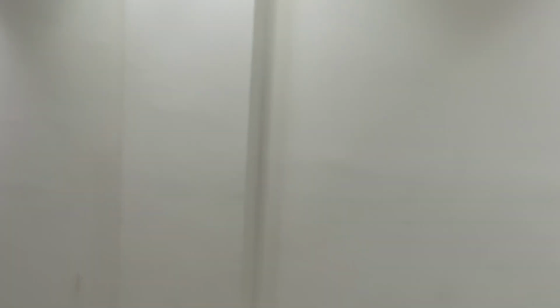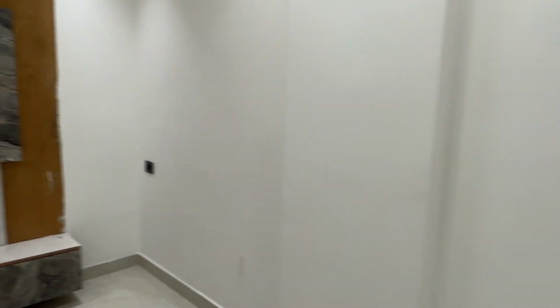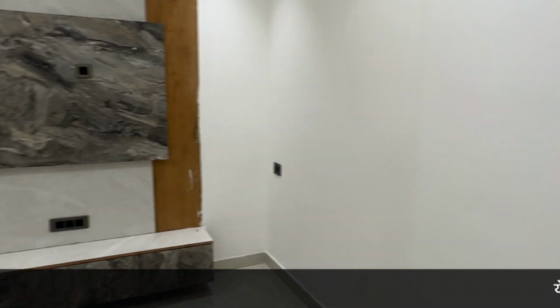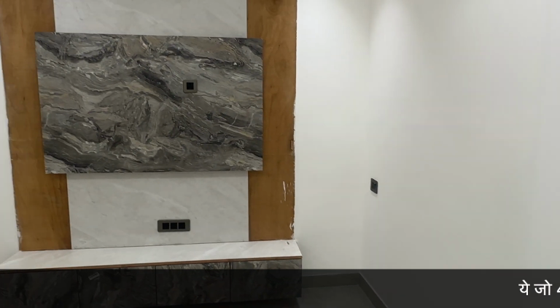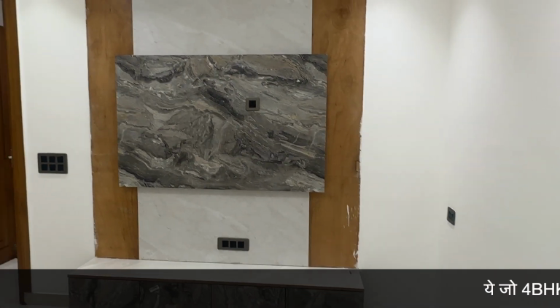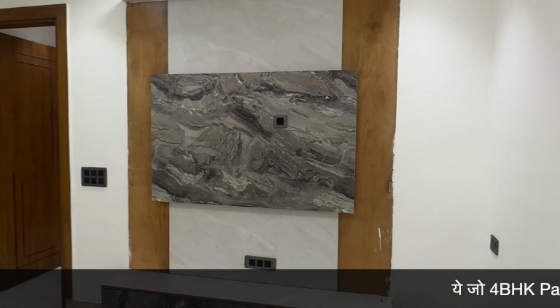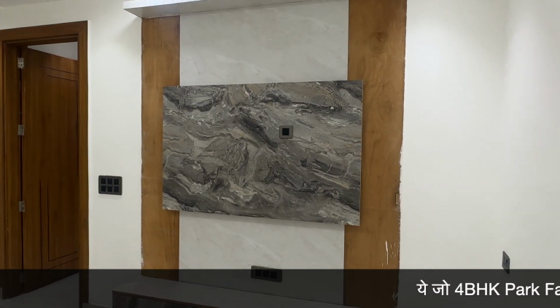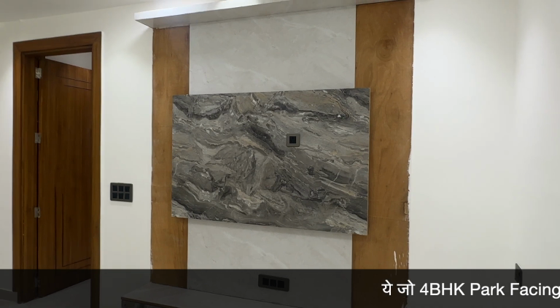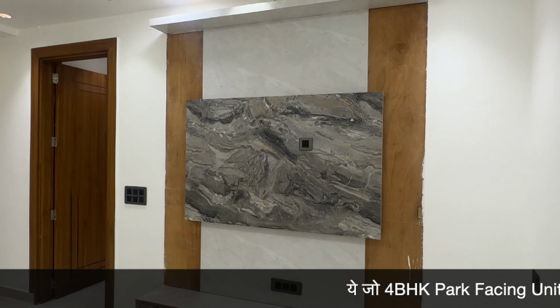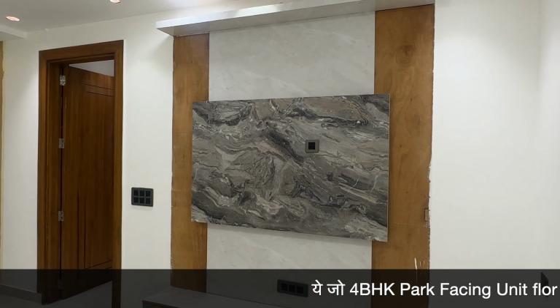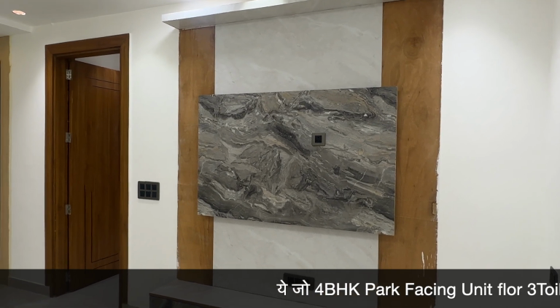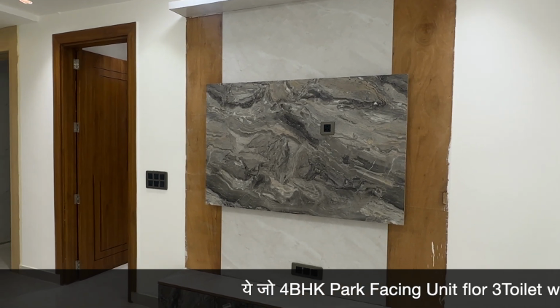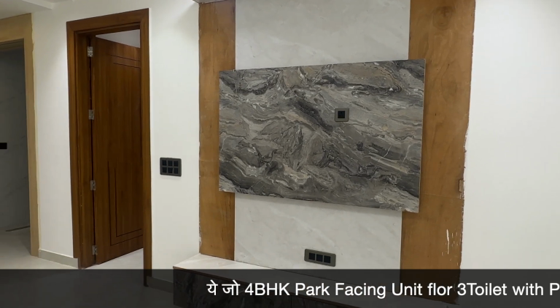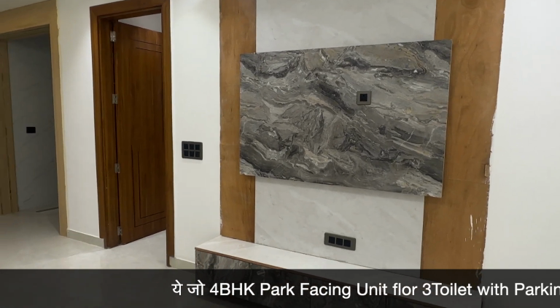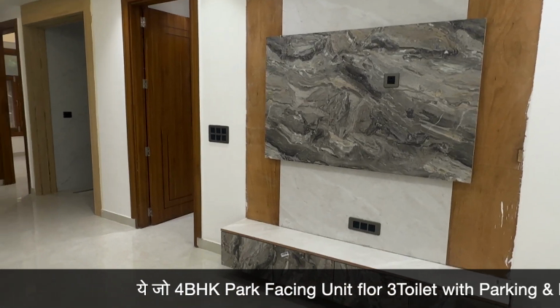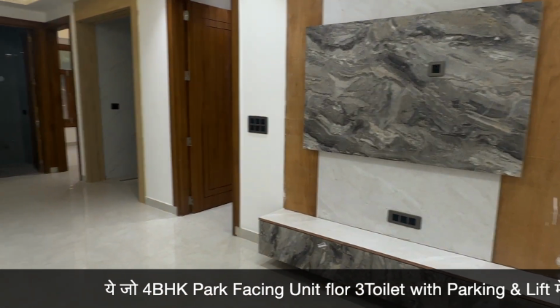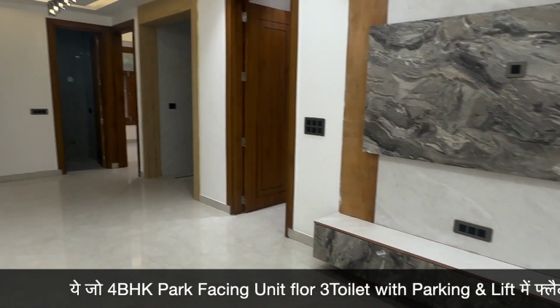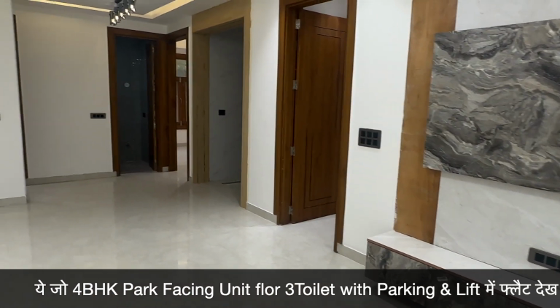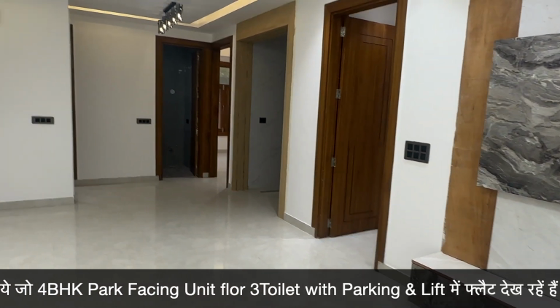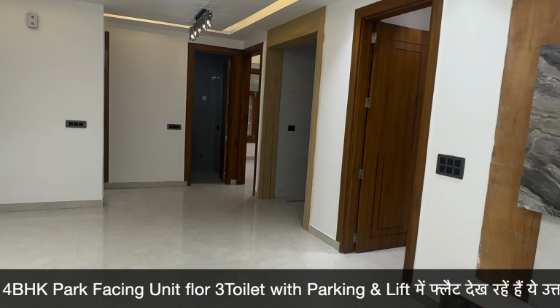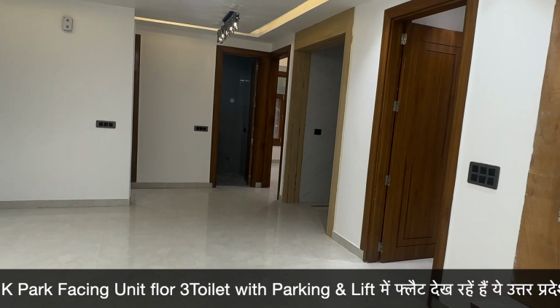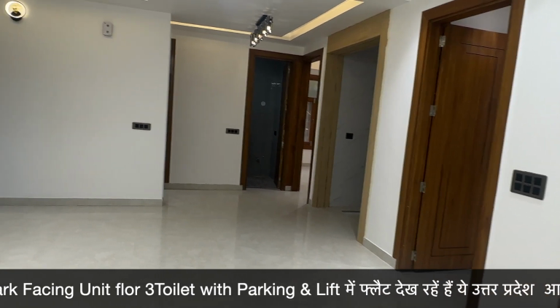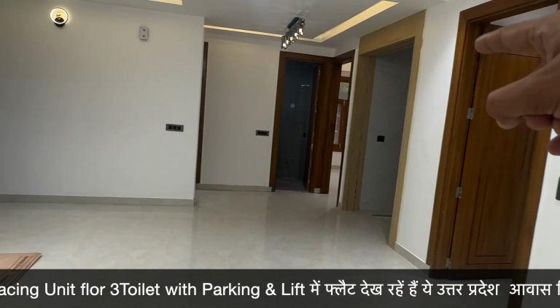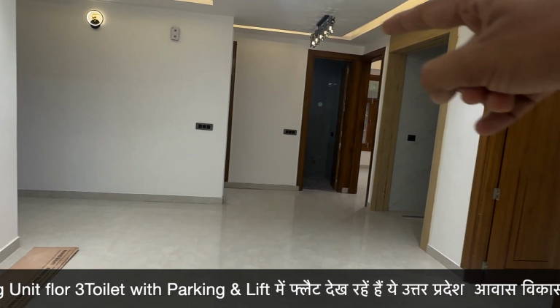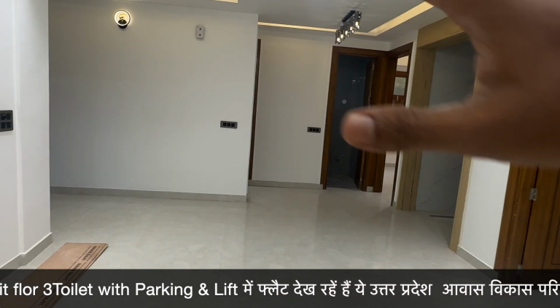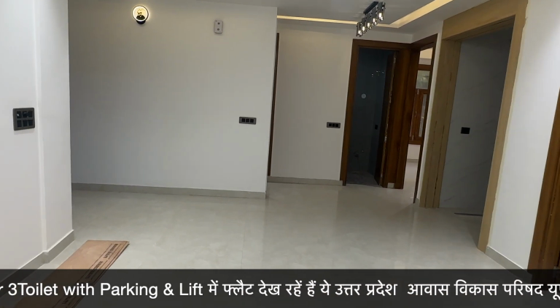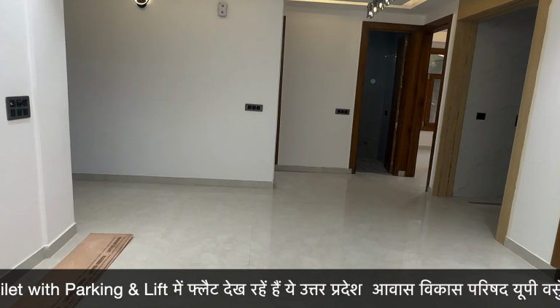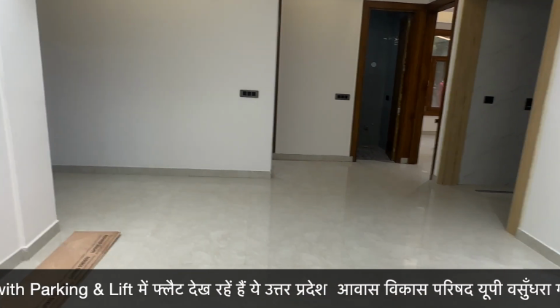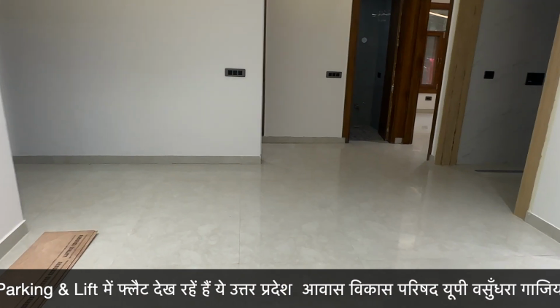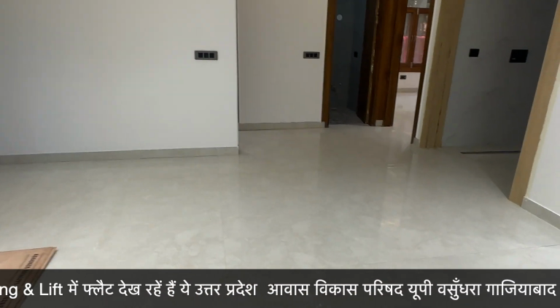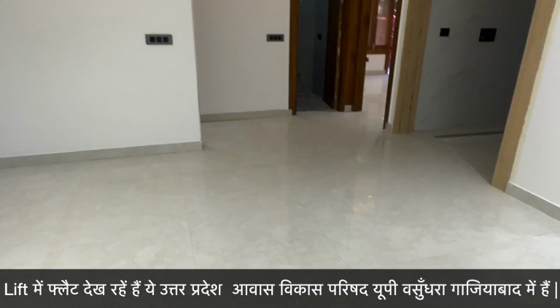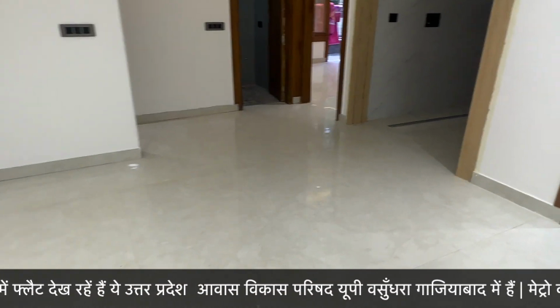In front of you, you can see the TV panel and the living area. In front of you, you can see the second bedroom, third and fourth bedroom.